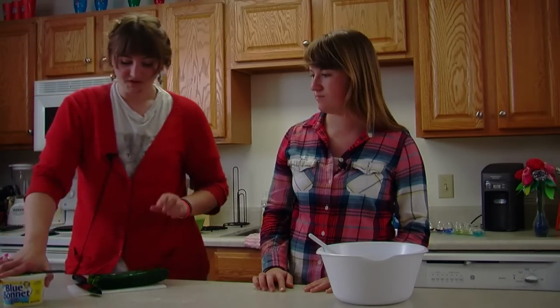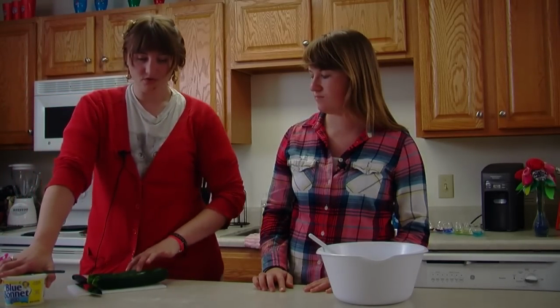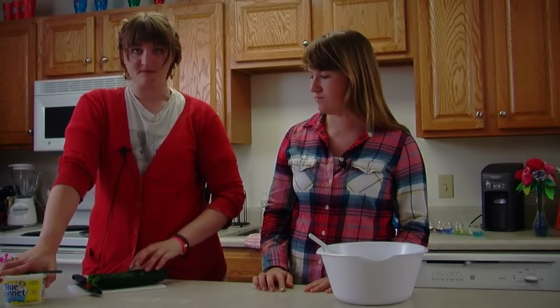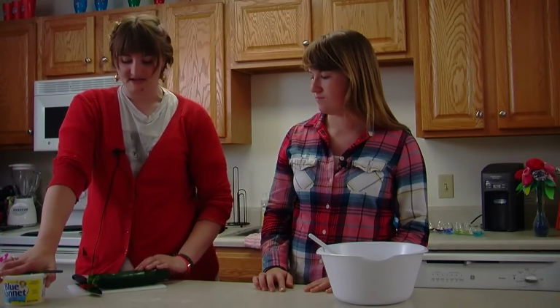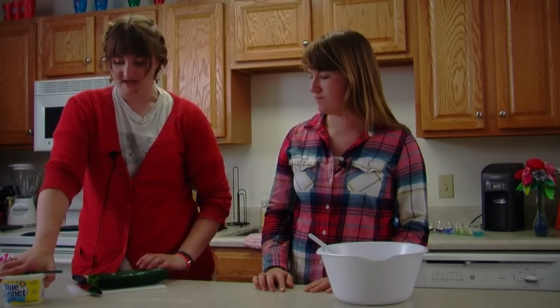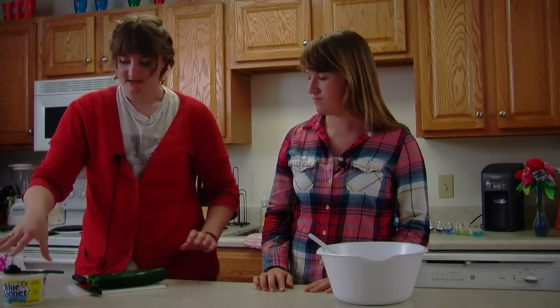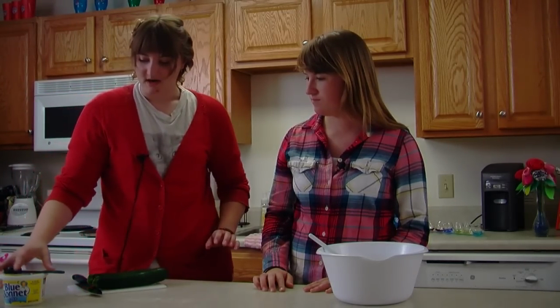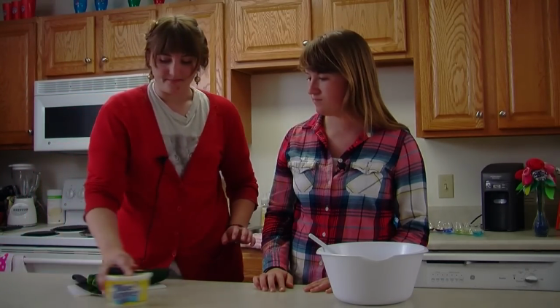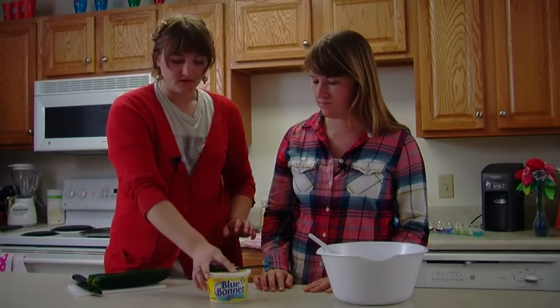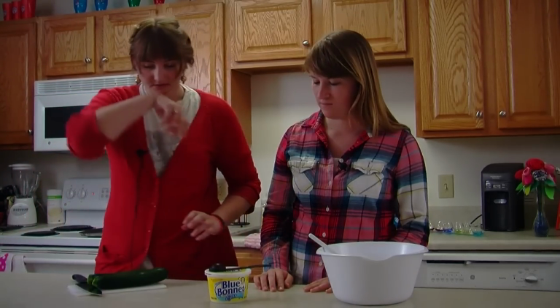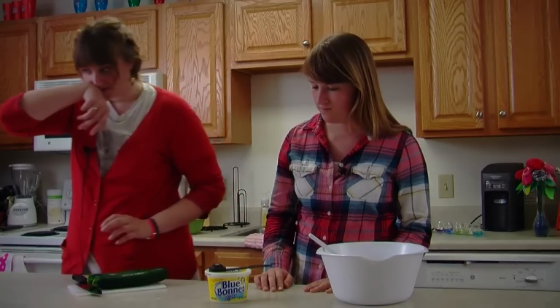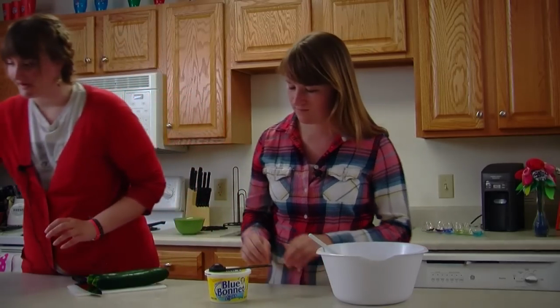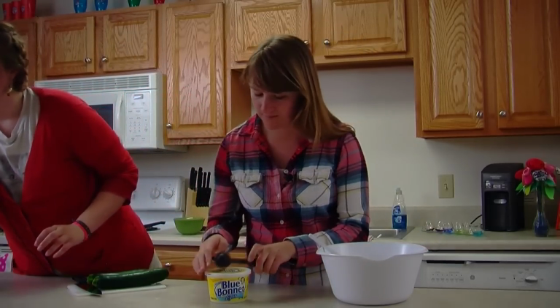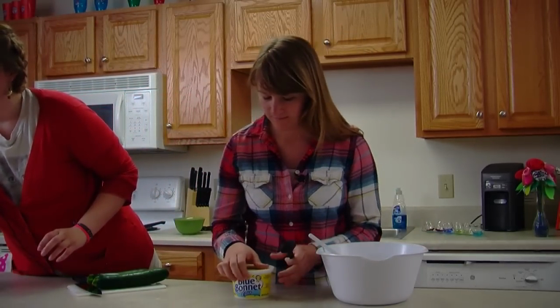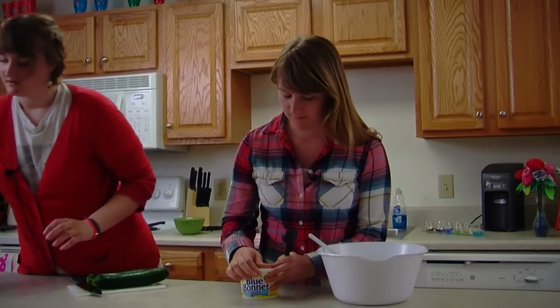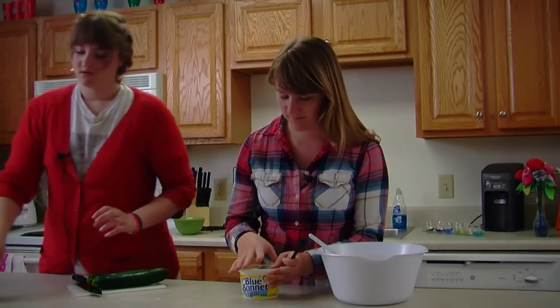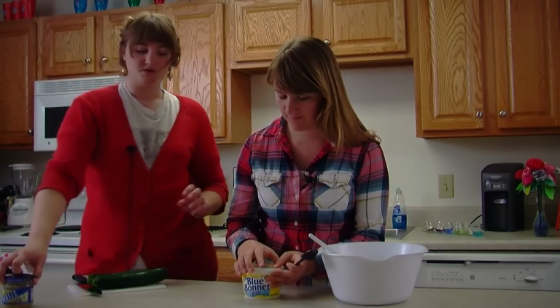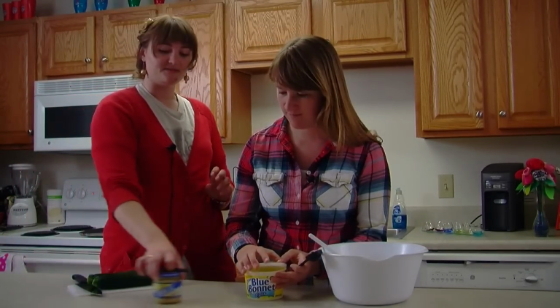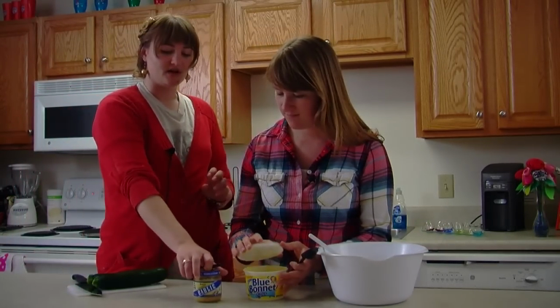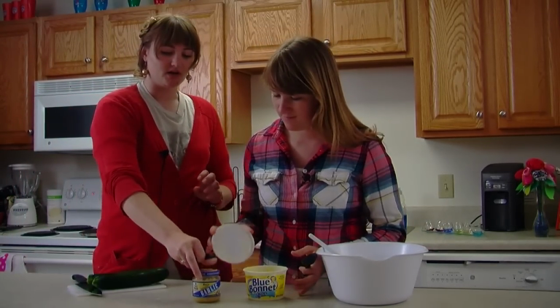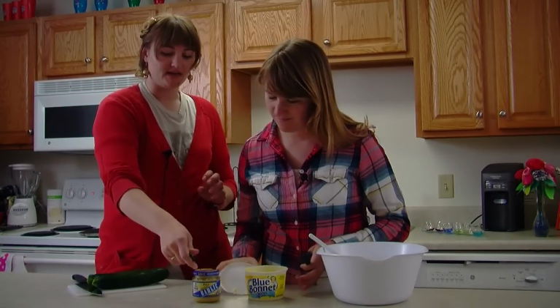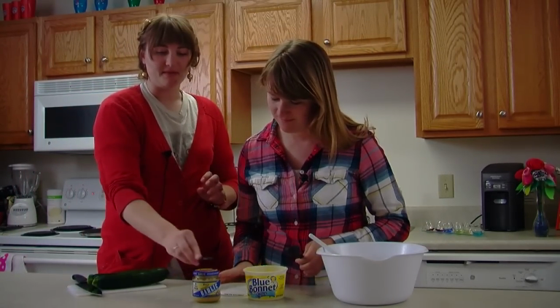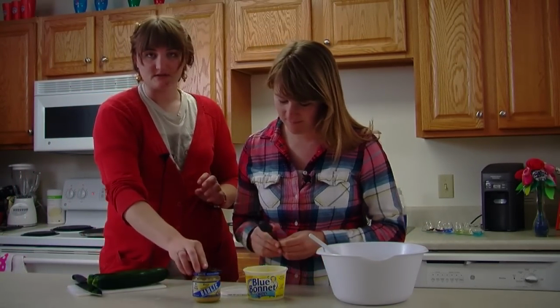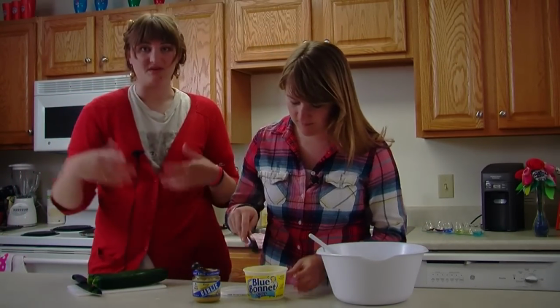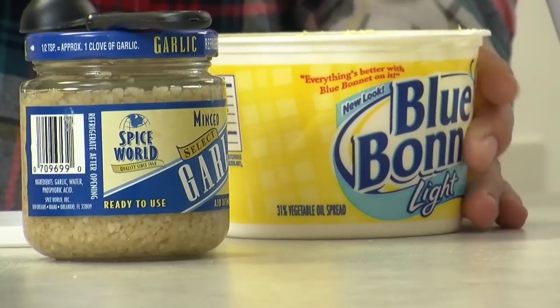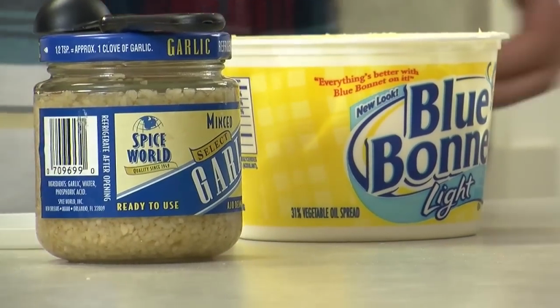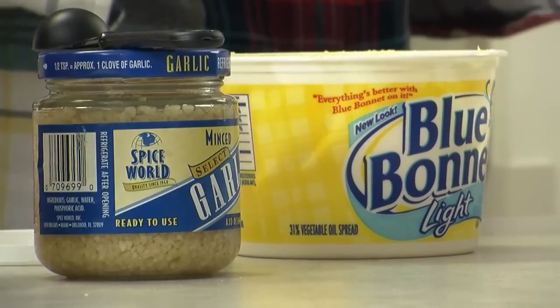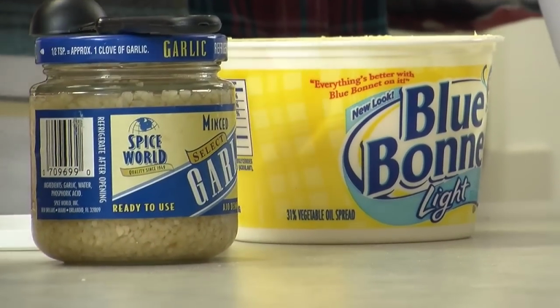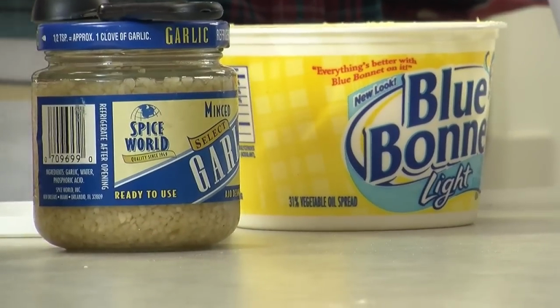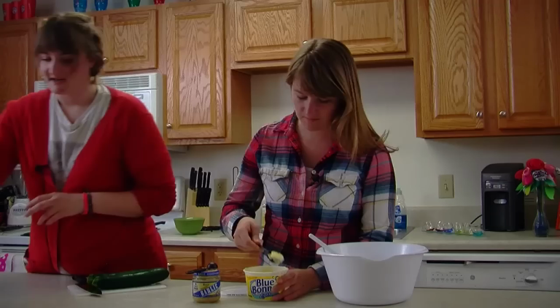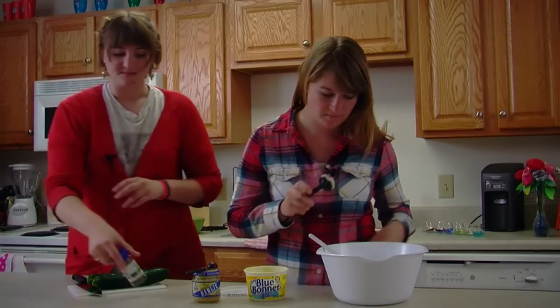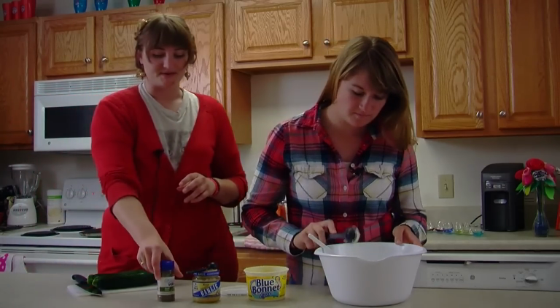You need two medium sized zucchinis, three tablespoons of butter, two teaspoons of garlic — it could be minced or fresh garlic, whatever you prefer — and then a teaspoon of basil.